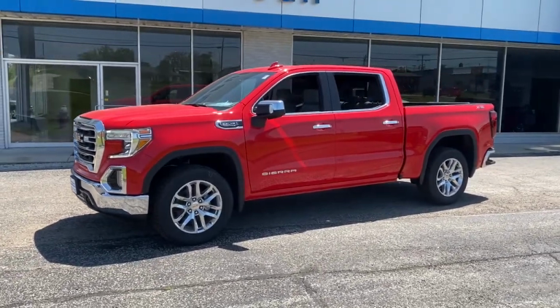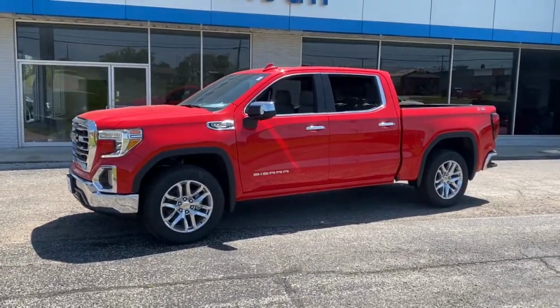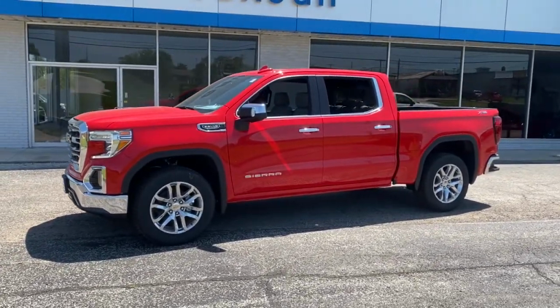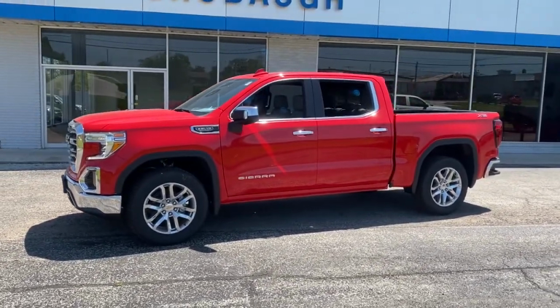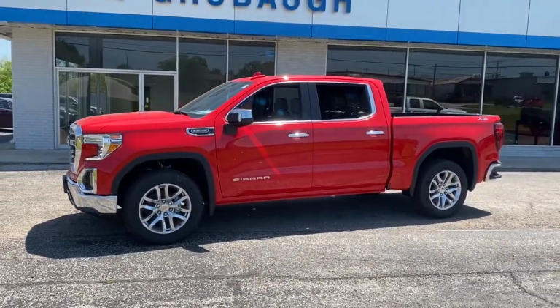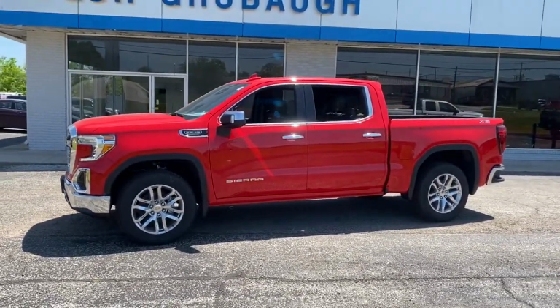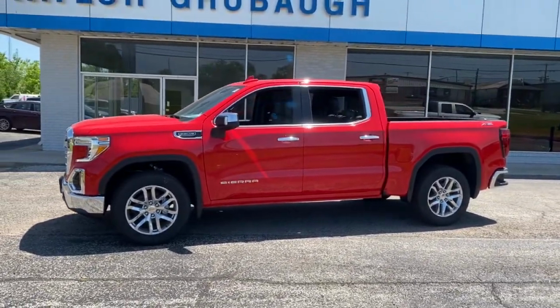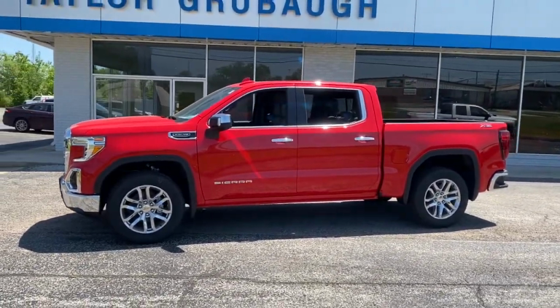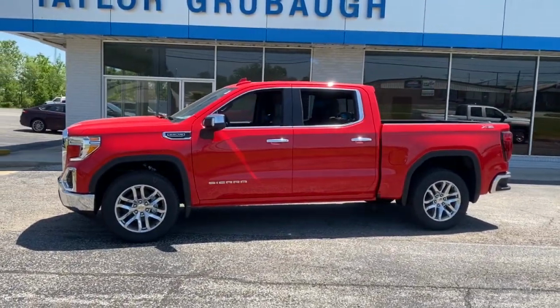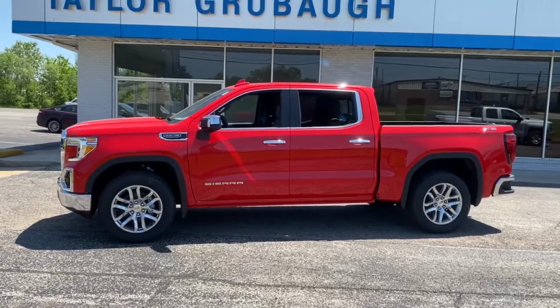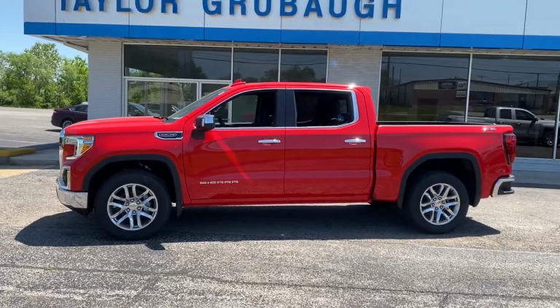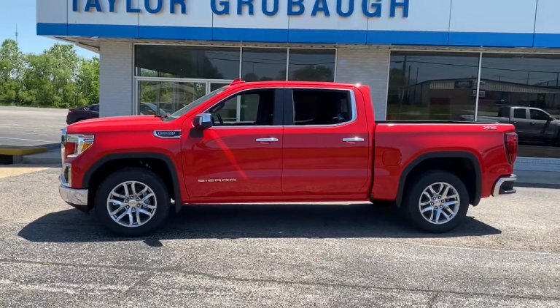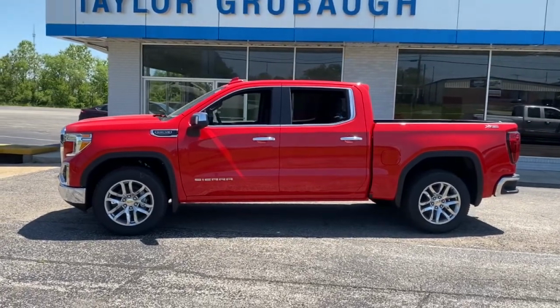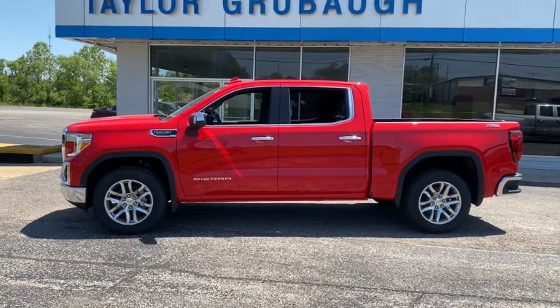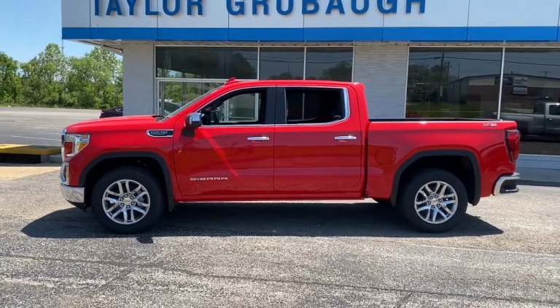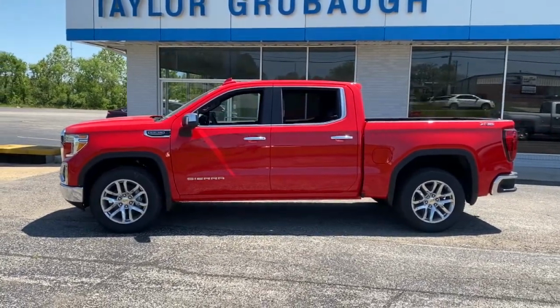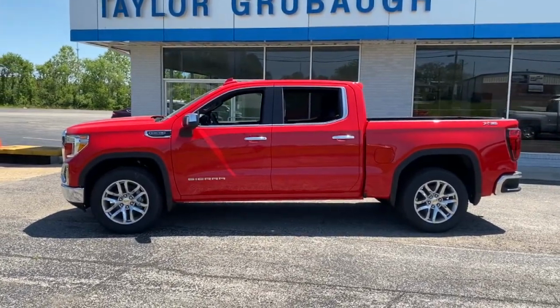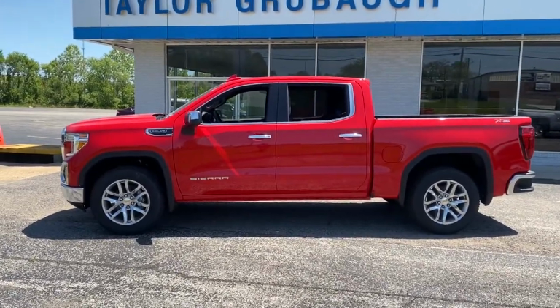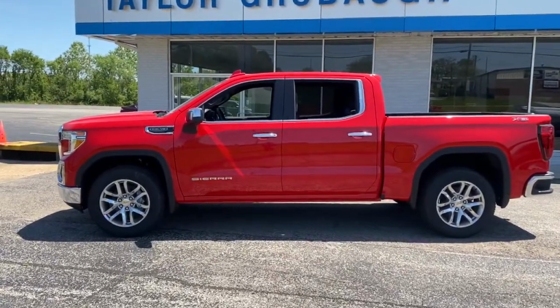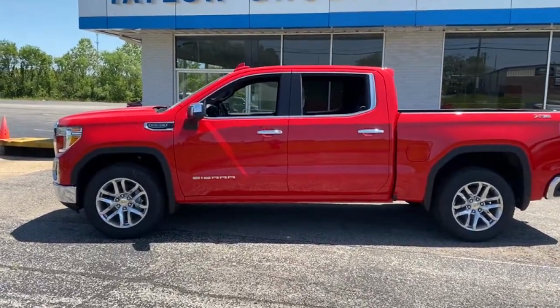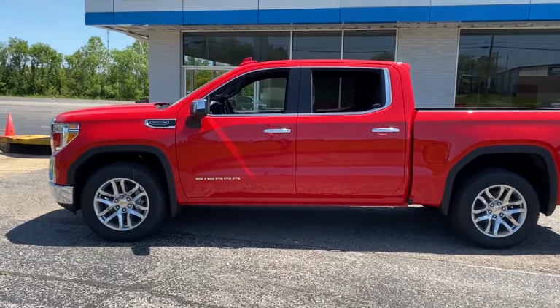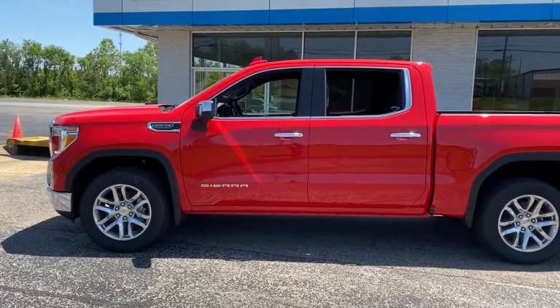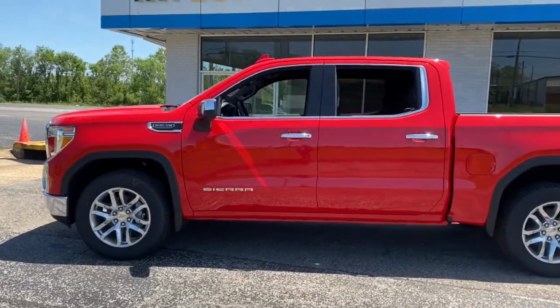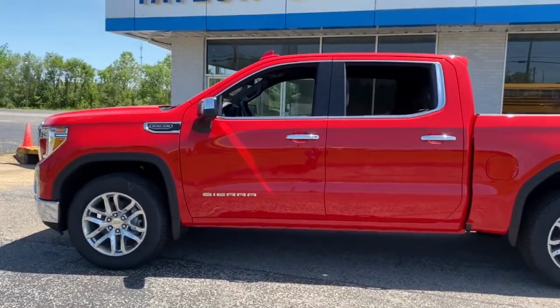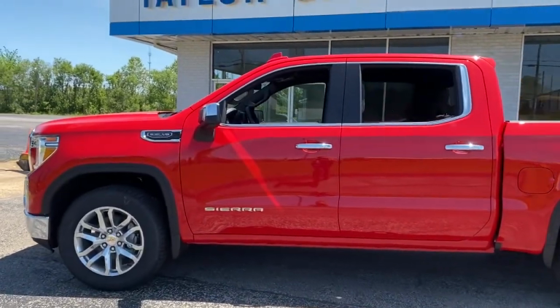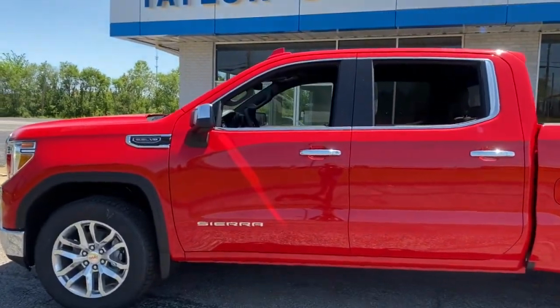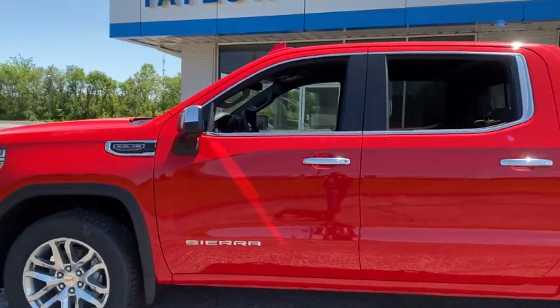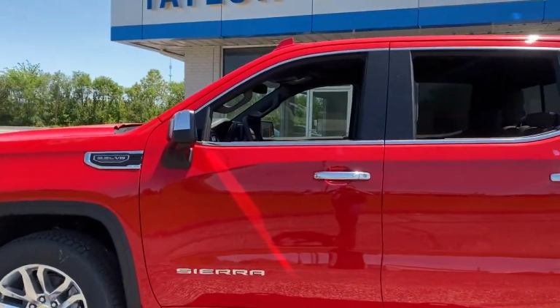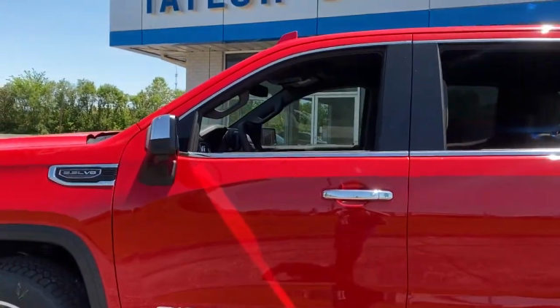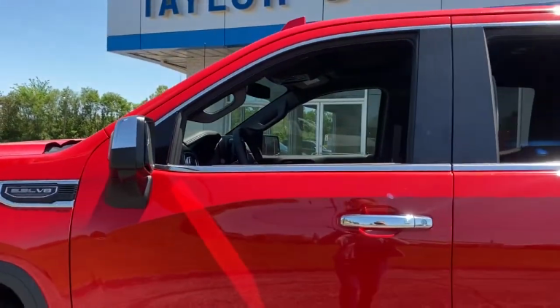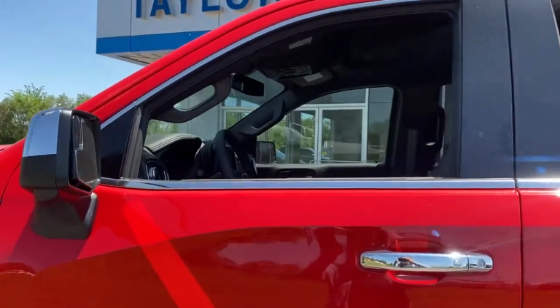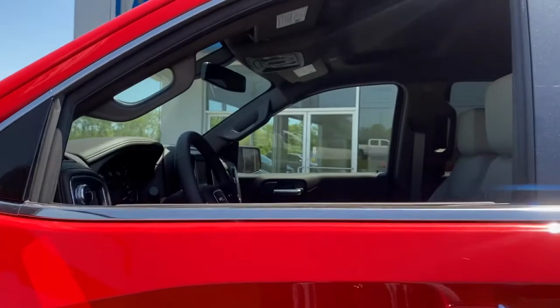The following are some of this vehicle's highlighted options. Backup camera. Don't miss the opportunity to enhance your driving pleasure while you take advantage of the latest advances in efficiency. Our team will give you an outstanding test drive experience.